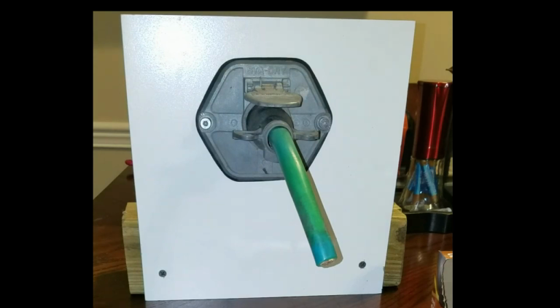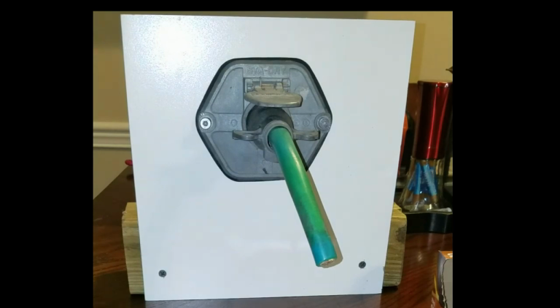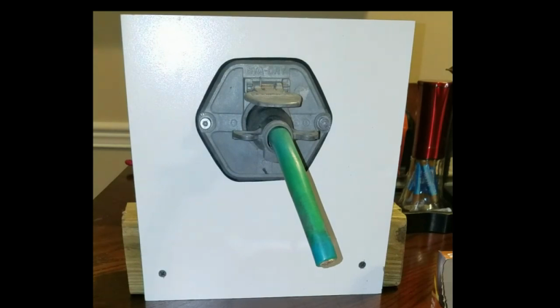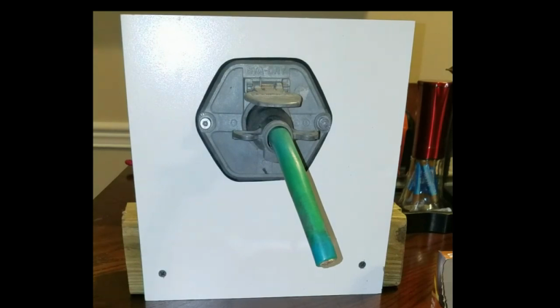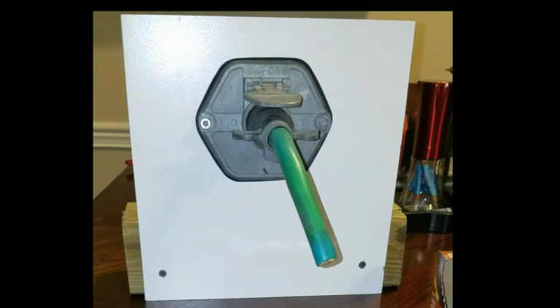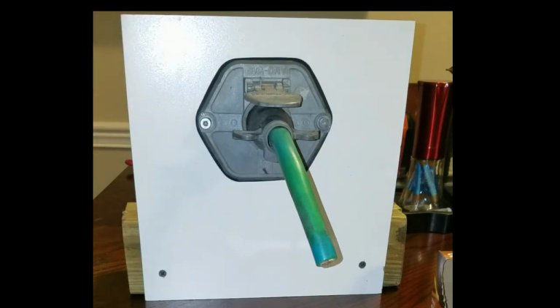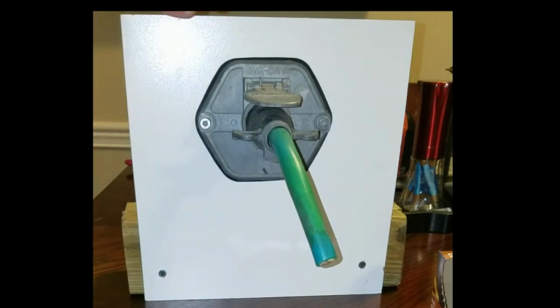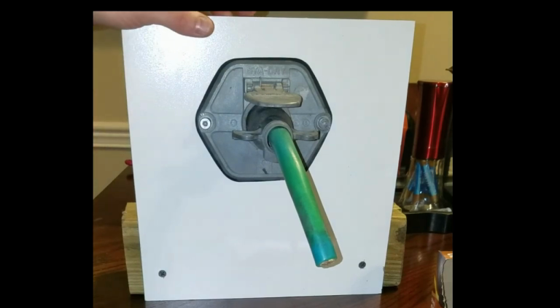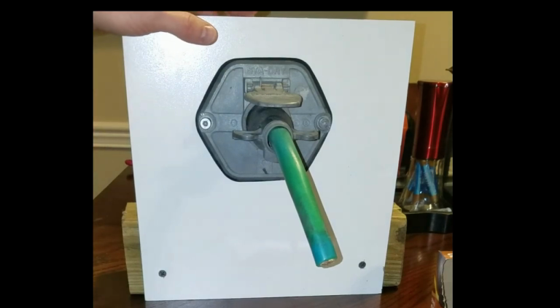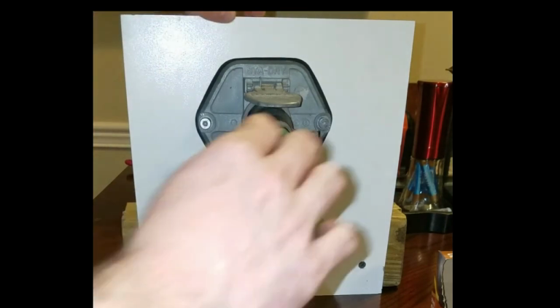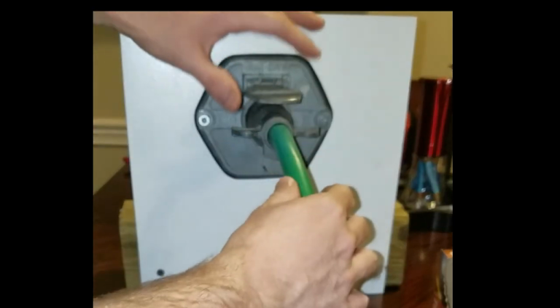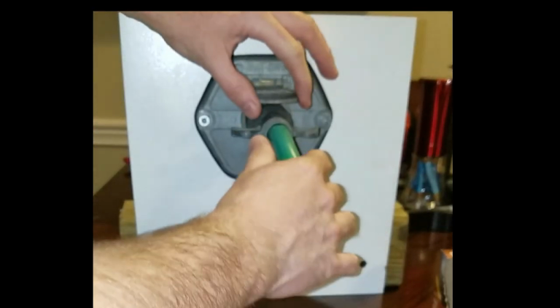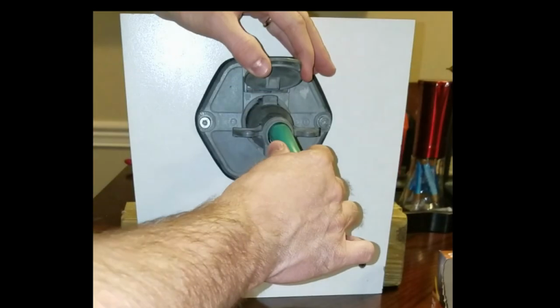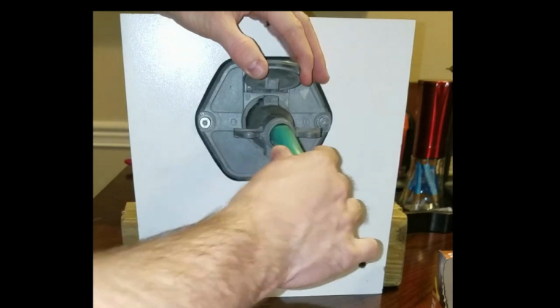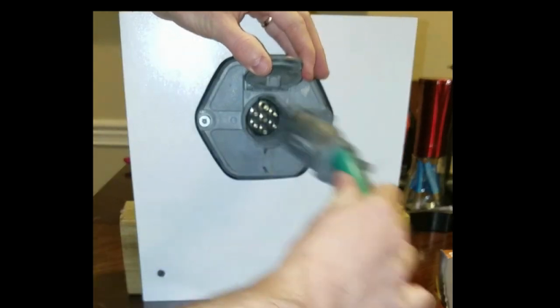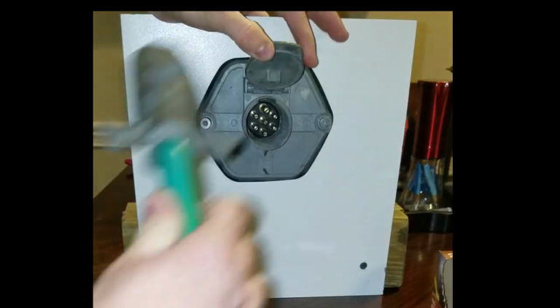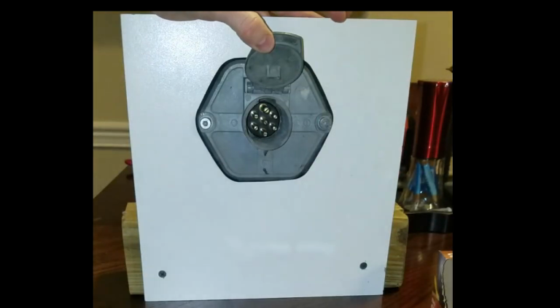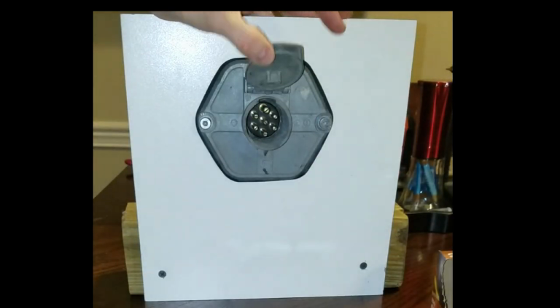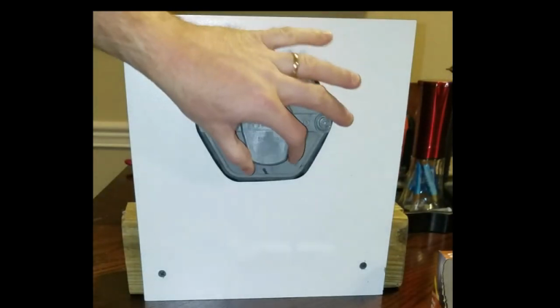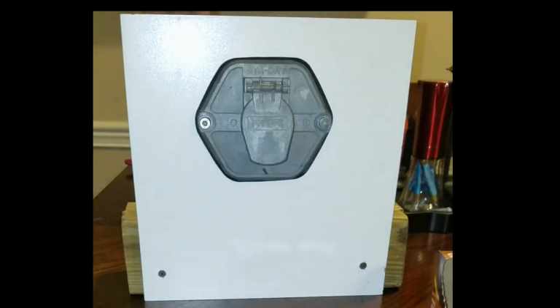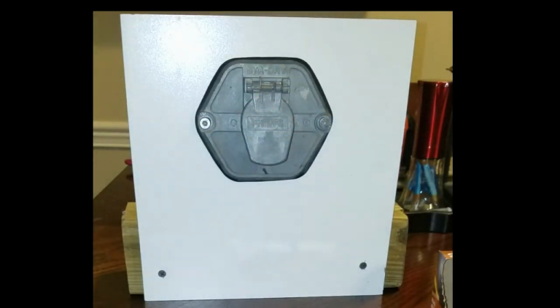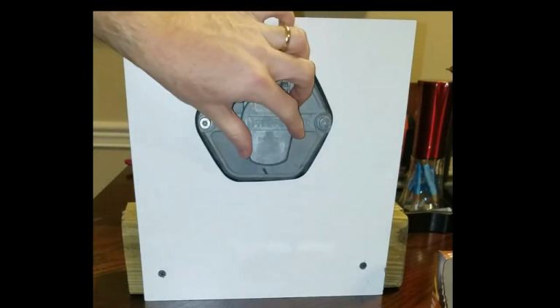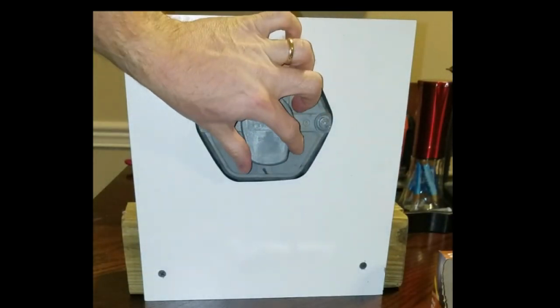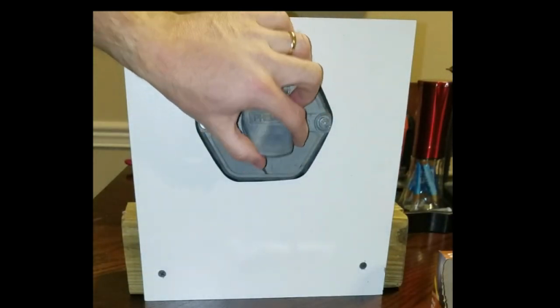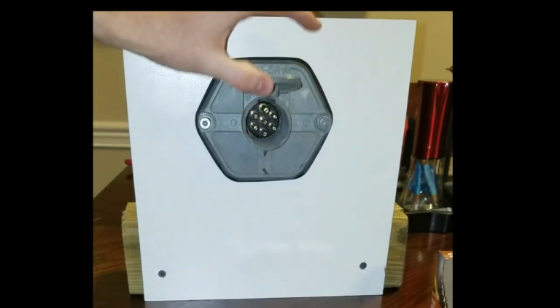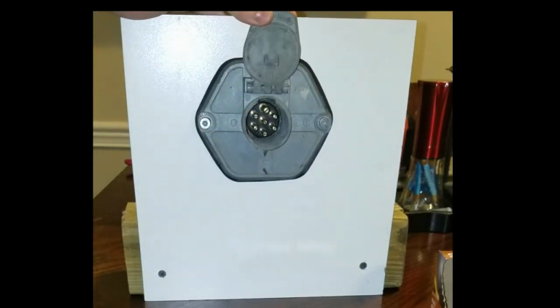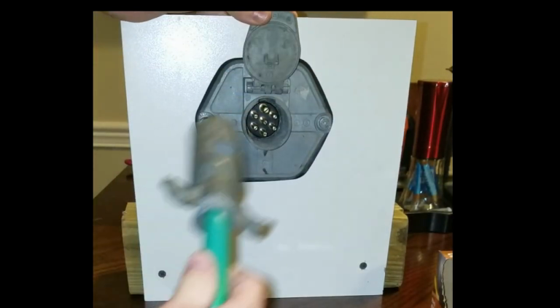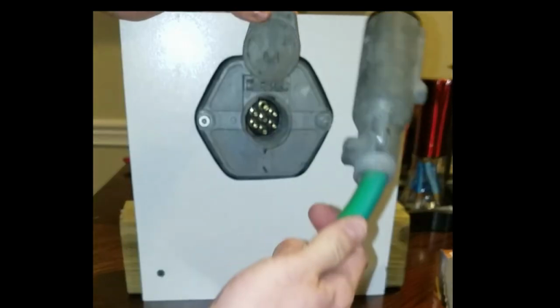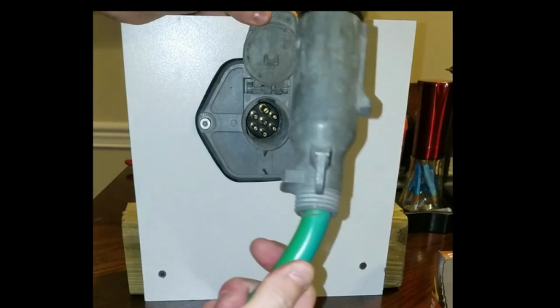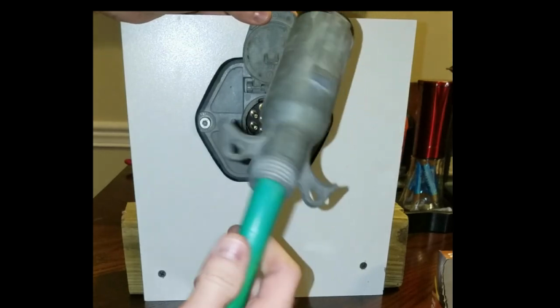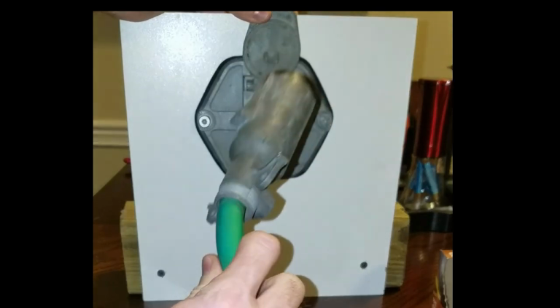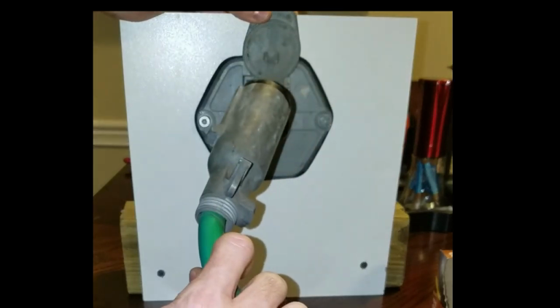This is the typical setup for an 18-wheeler. You have the trailer connector — it has a little door that flips open, and you have the pigtail.